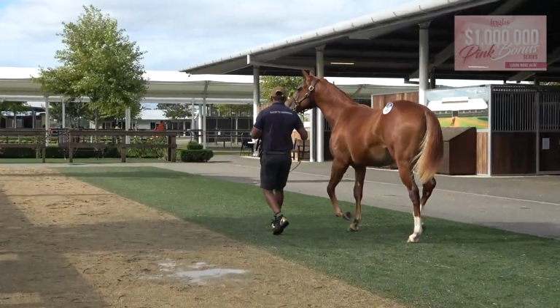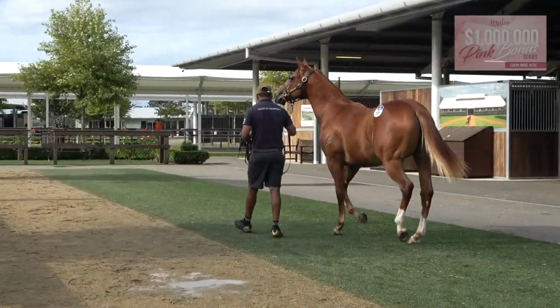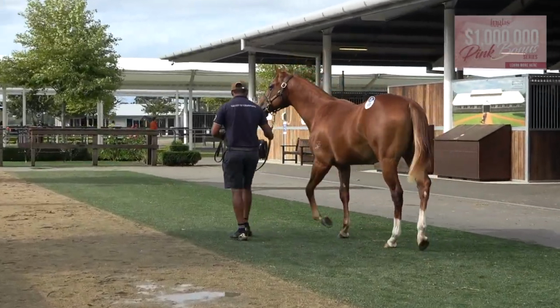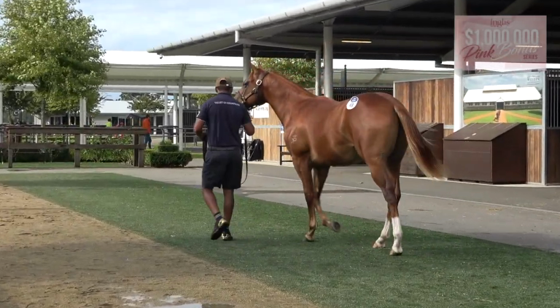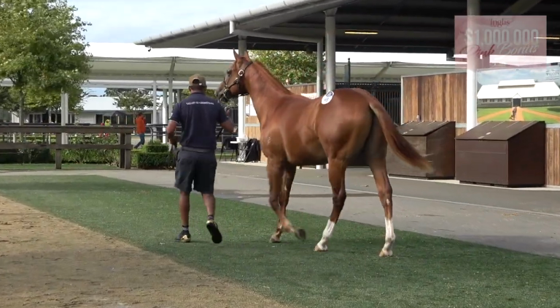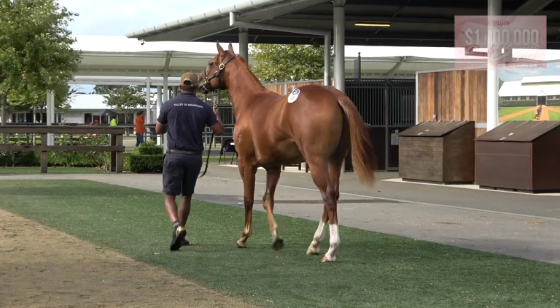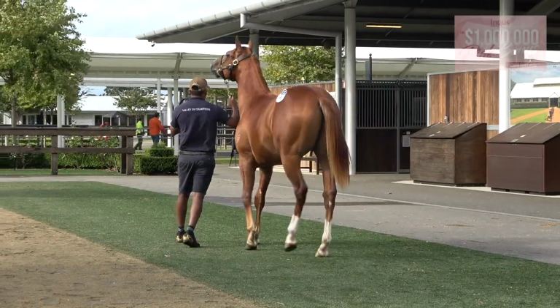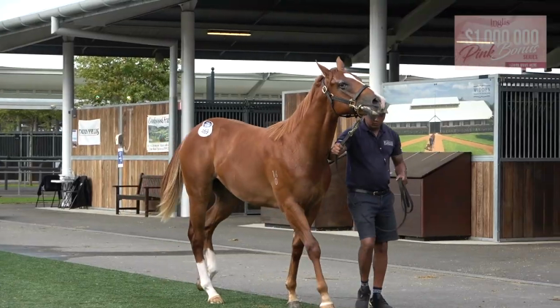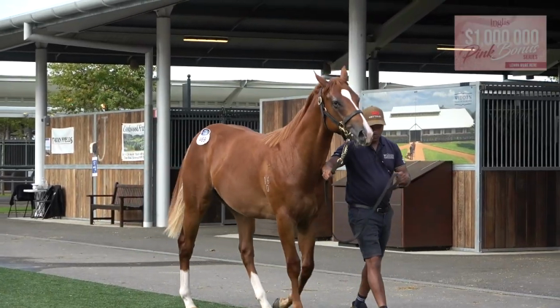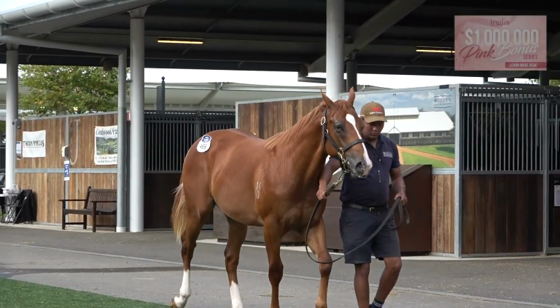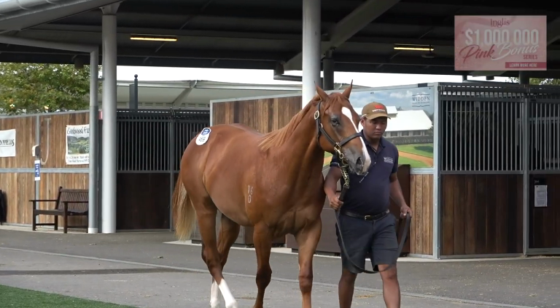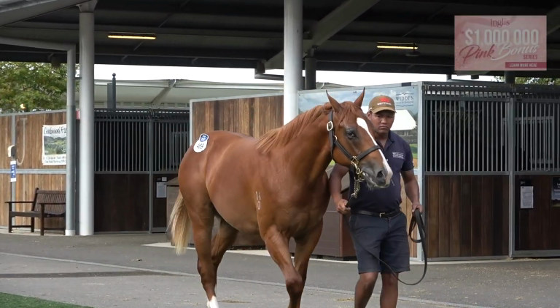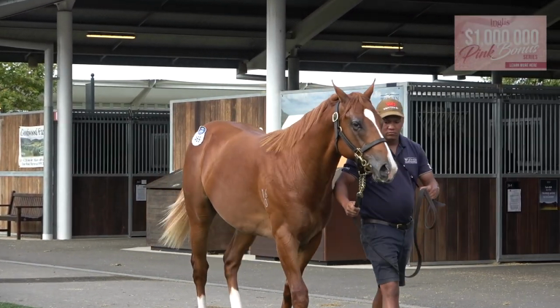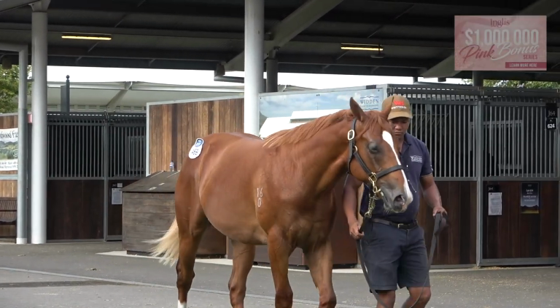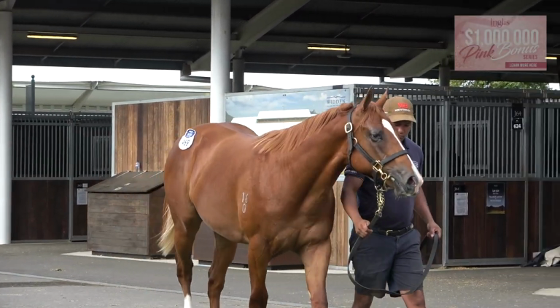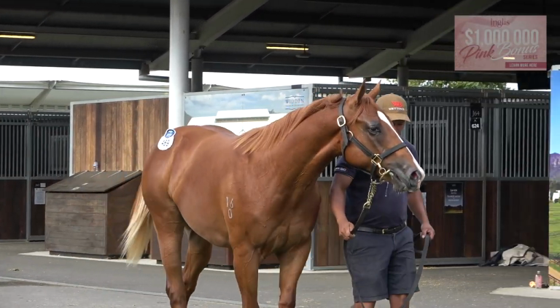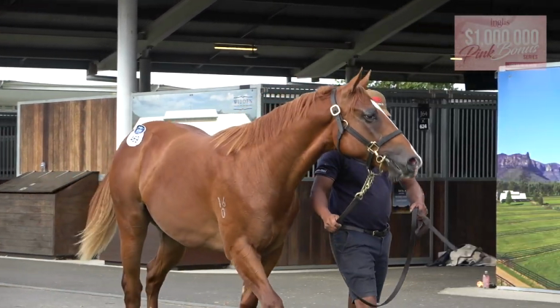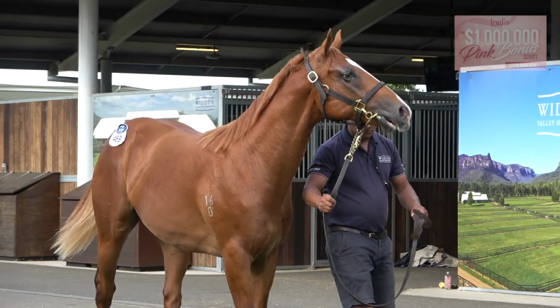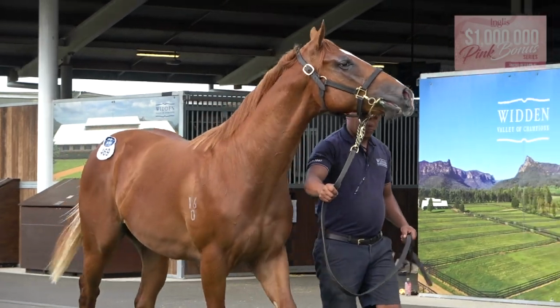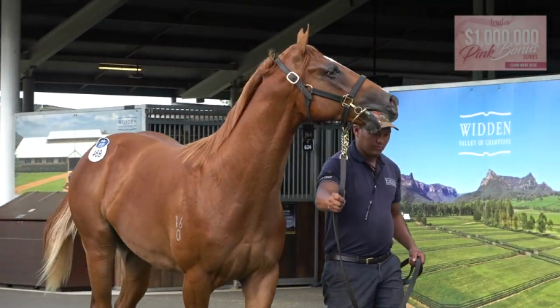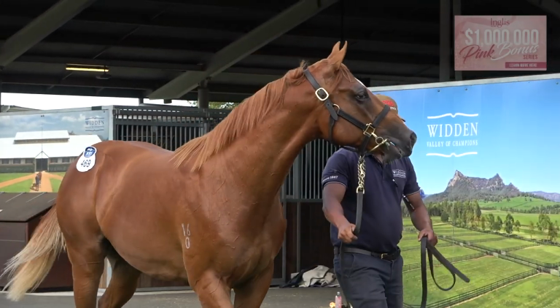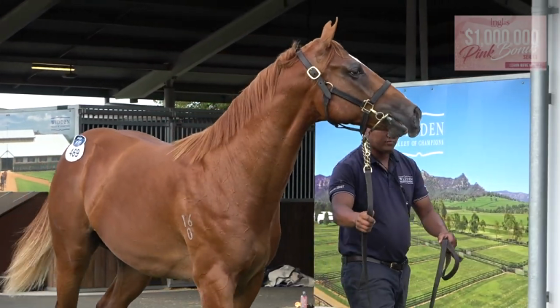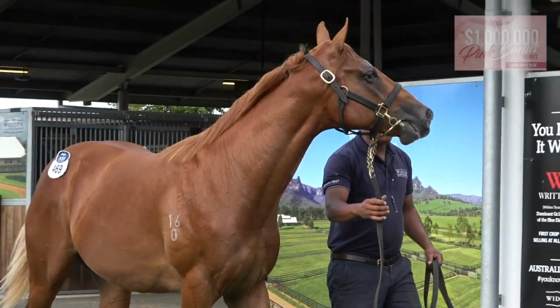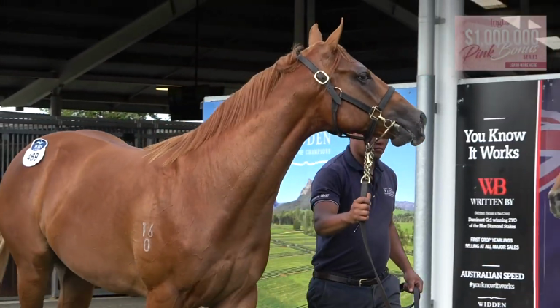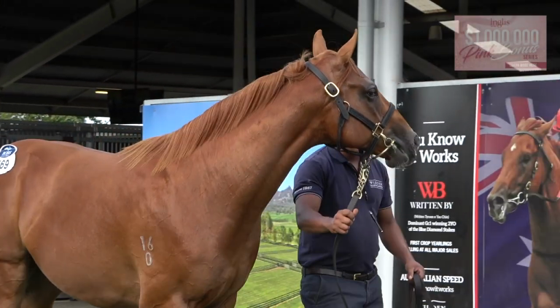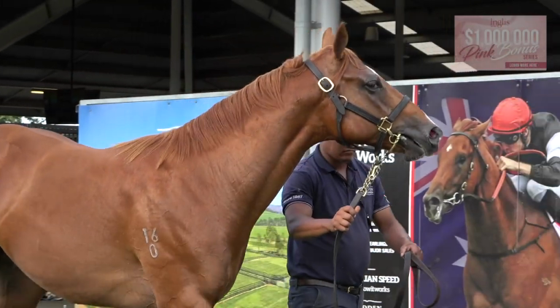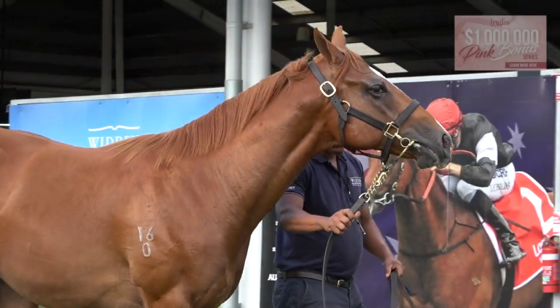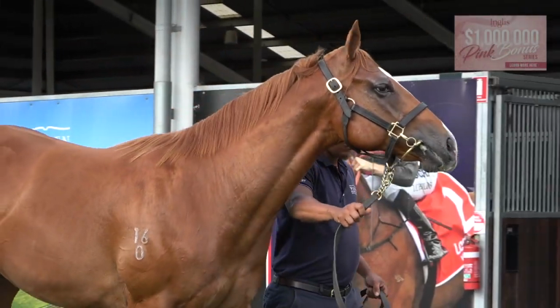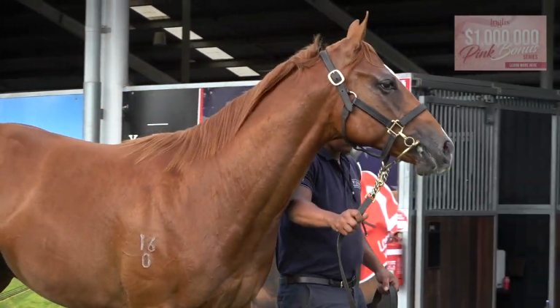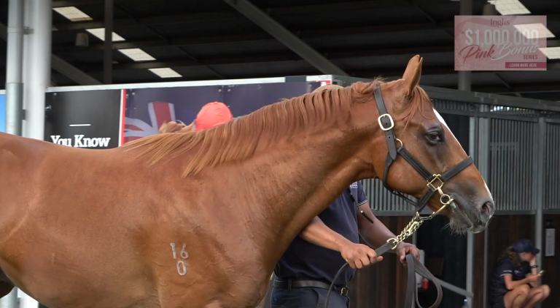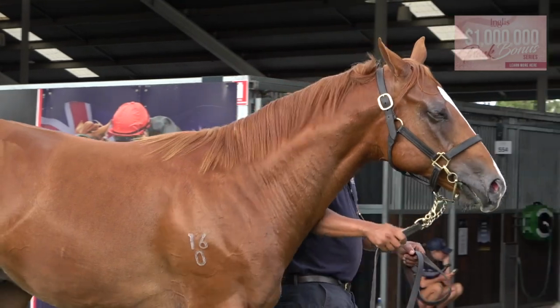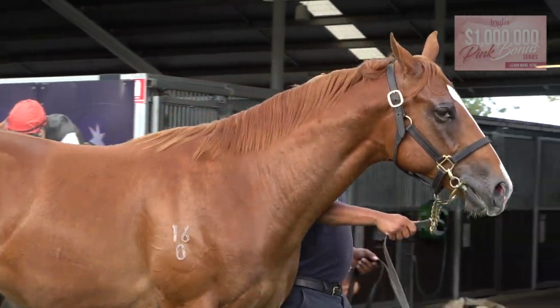So I just think he's got speed written all over him. He's a 17th of October foal, so what you see here is a lovely horse, but what you'll see this time next year will be even better. He'll be gorgeous, strong, sprinting, tough type of horse.